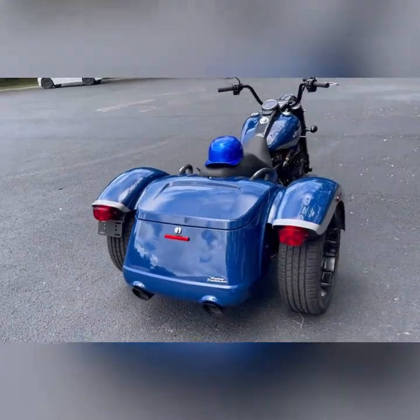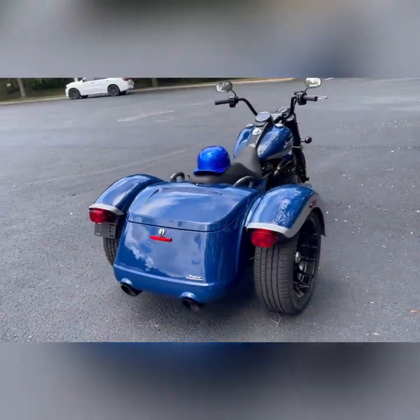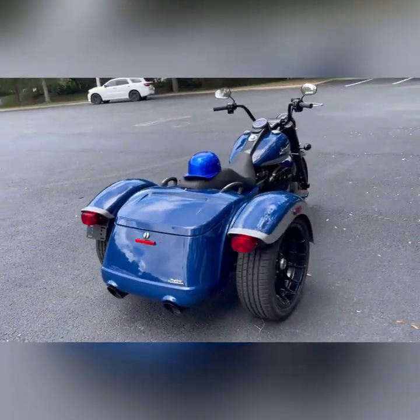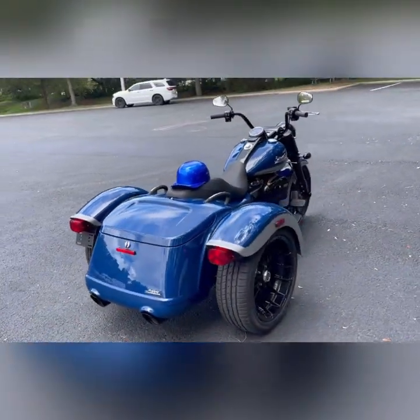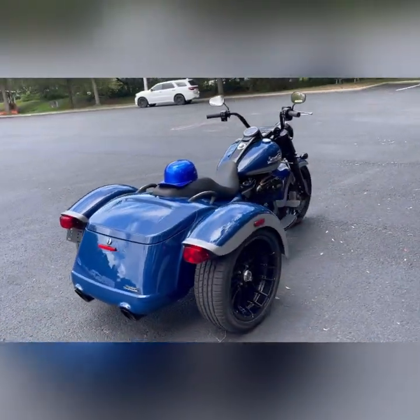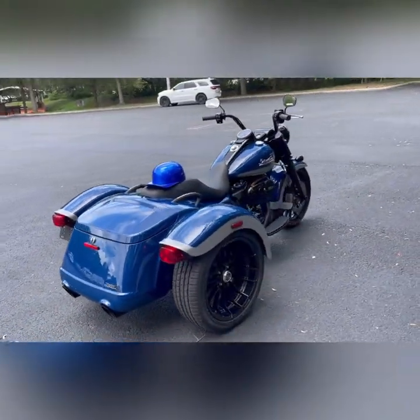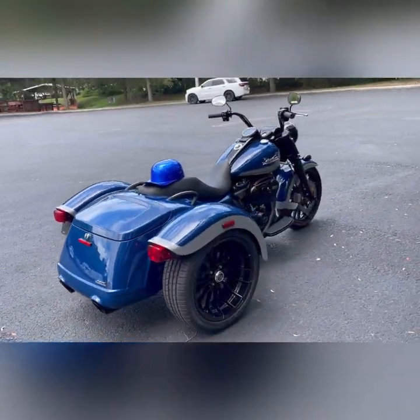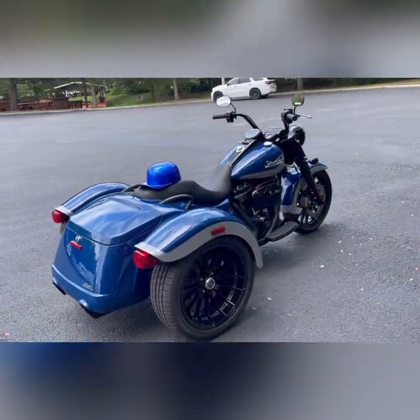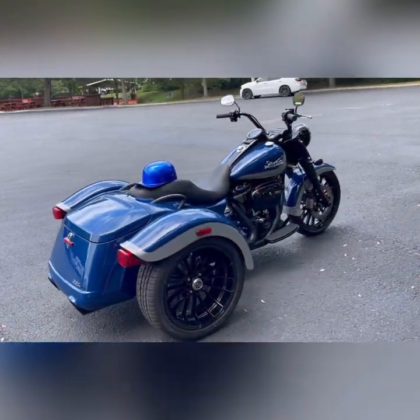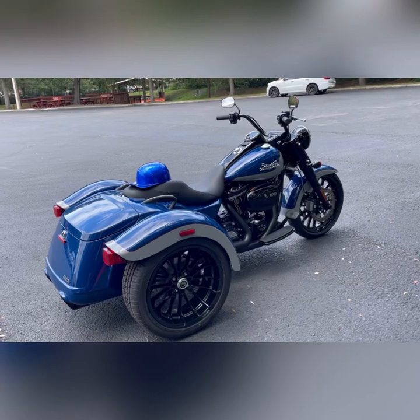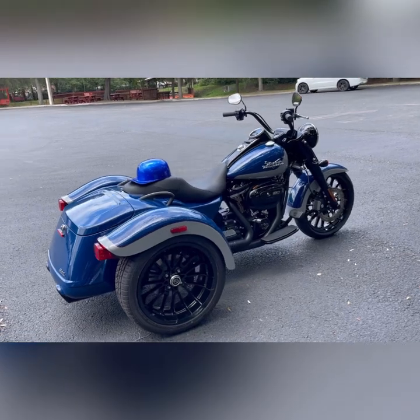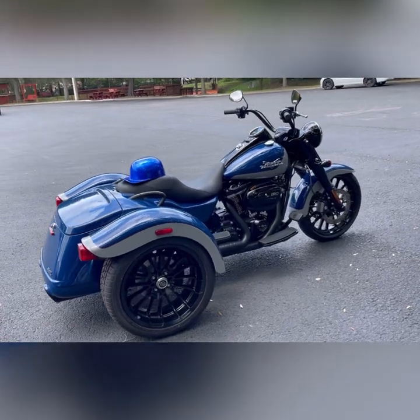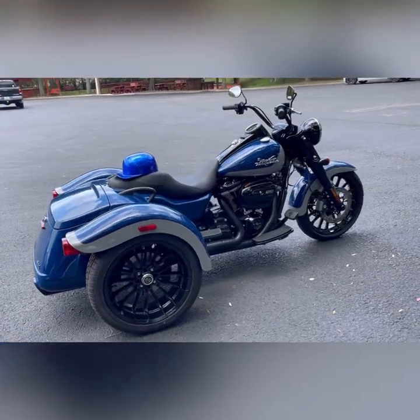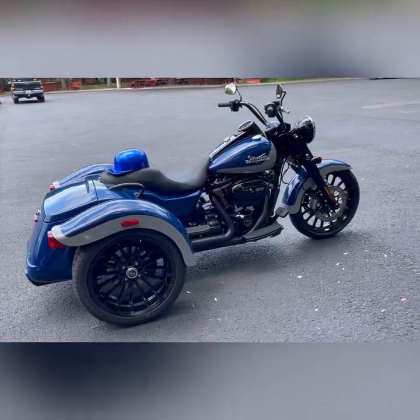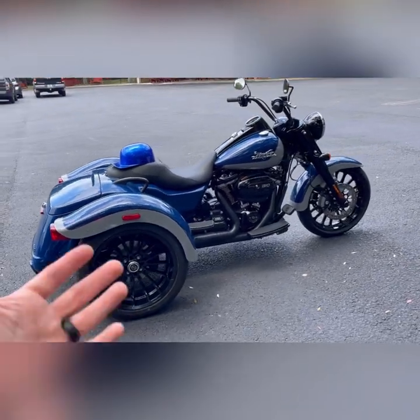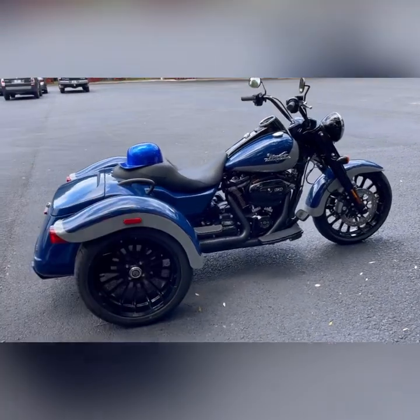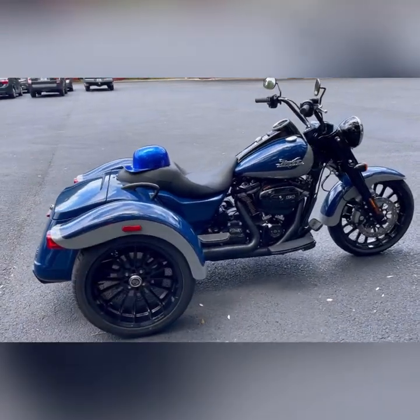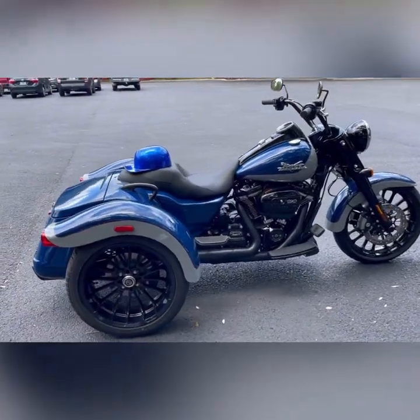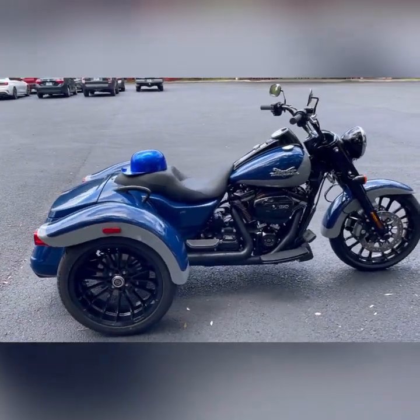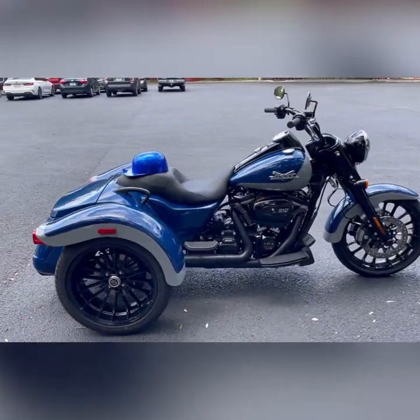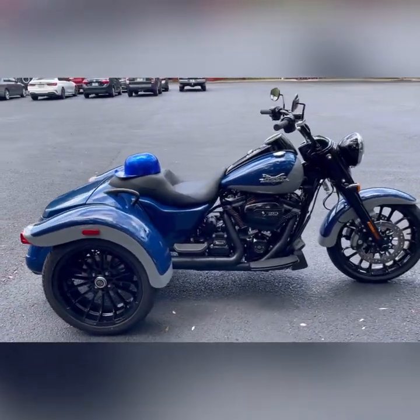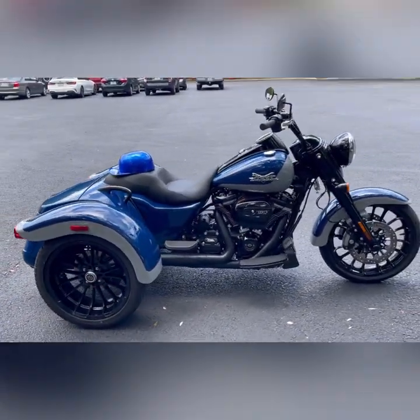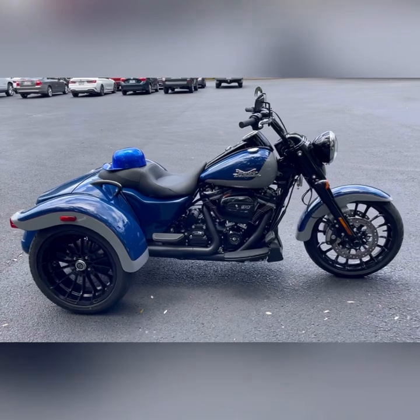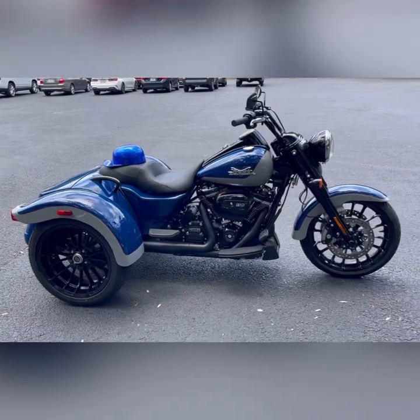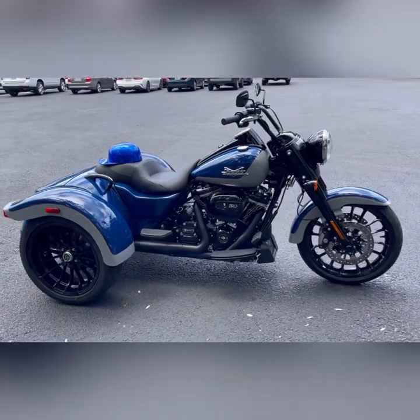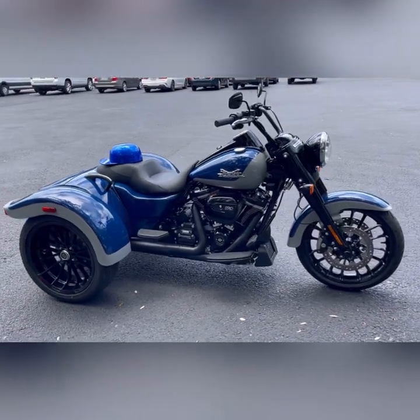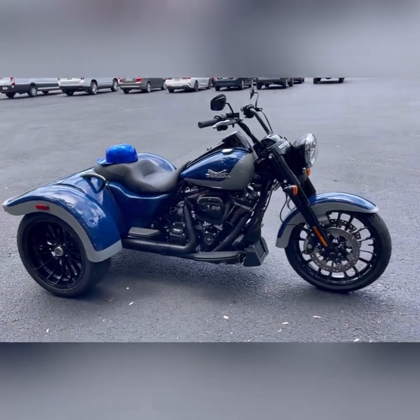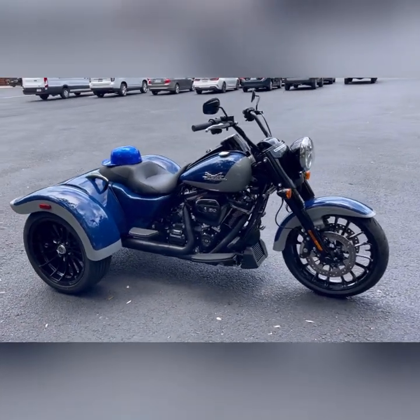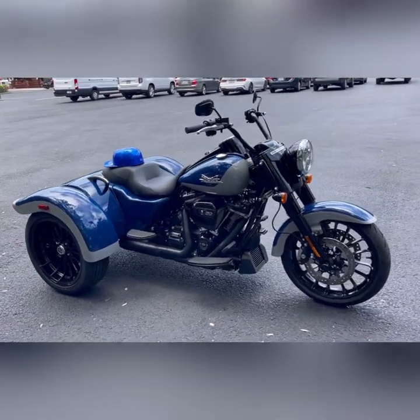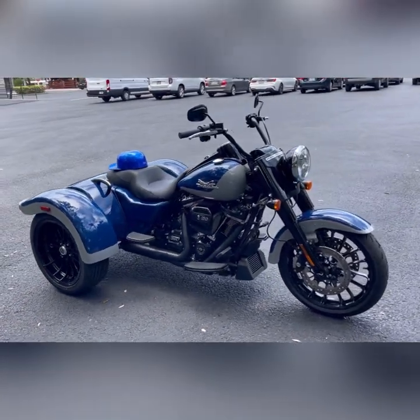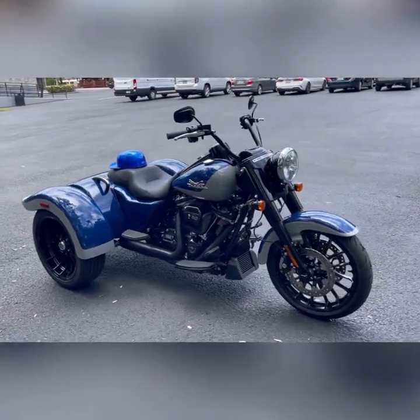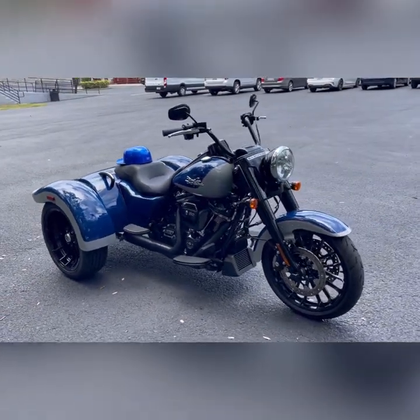For all those telling me they won't get a three-wheeler because it doesn't look cool enough, I think this is going to change your mind. Stop on in at Newport Richey Harley-Davidson, see Andrew, let's go take this thing for a ride.